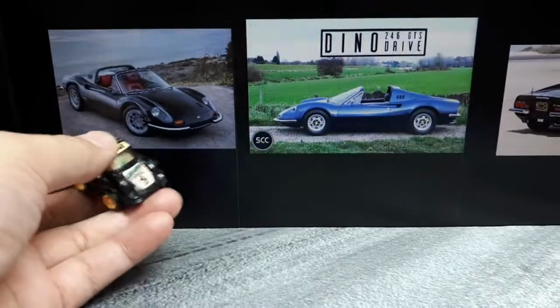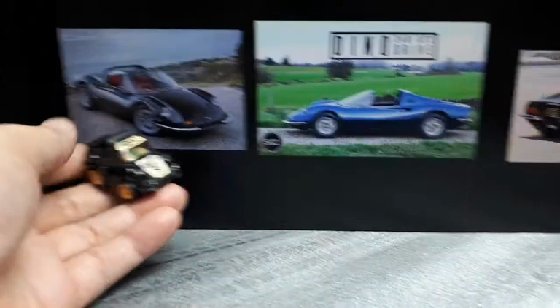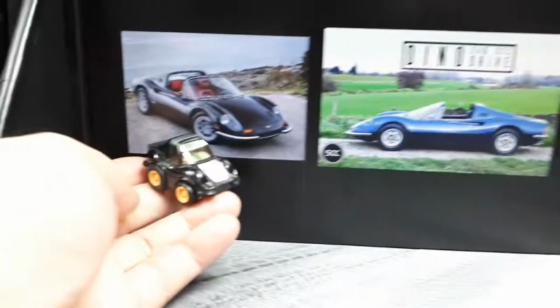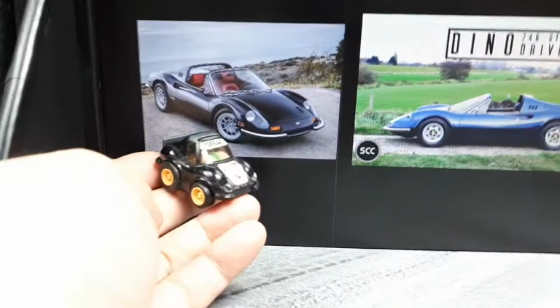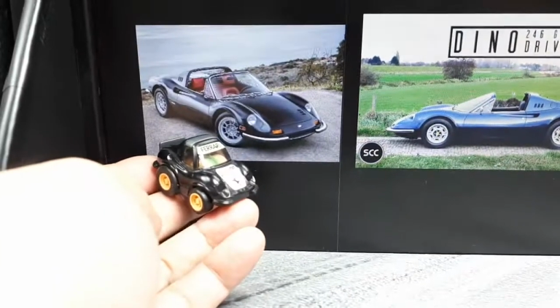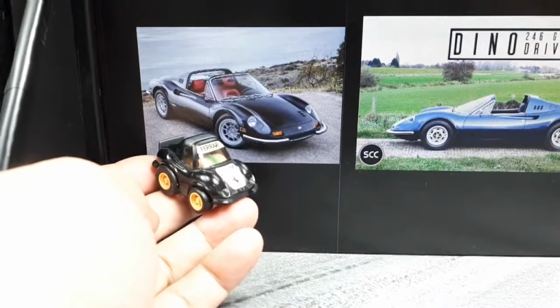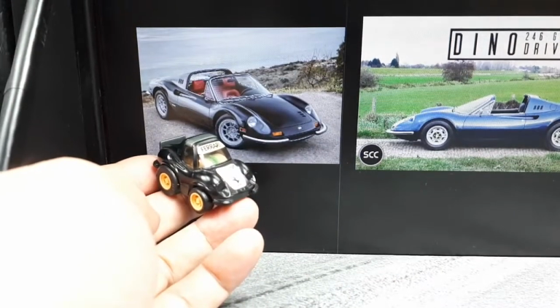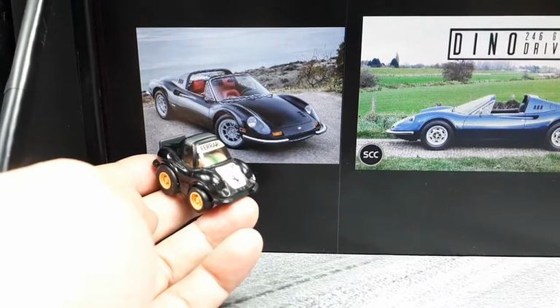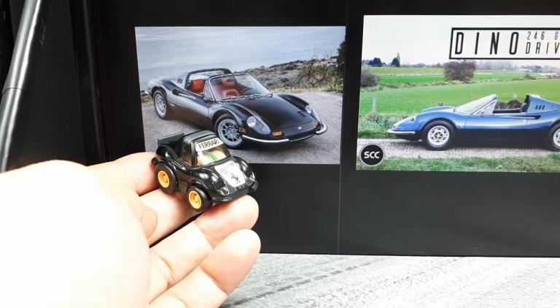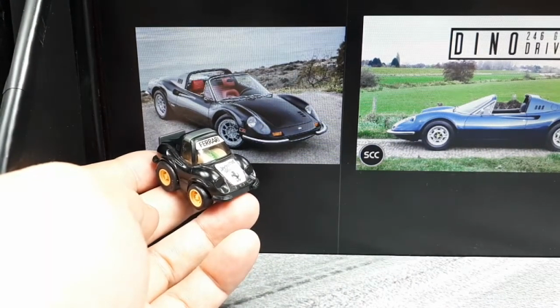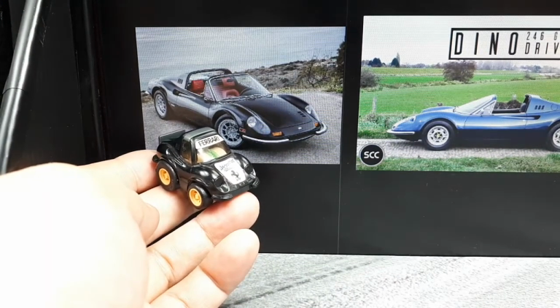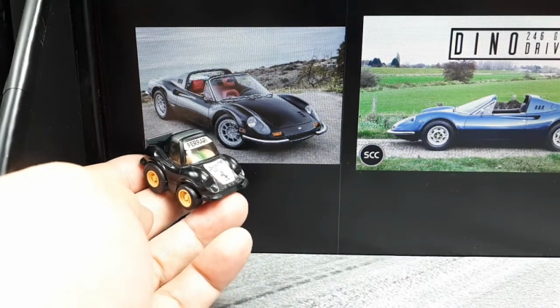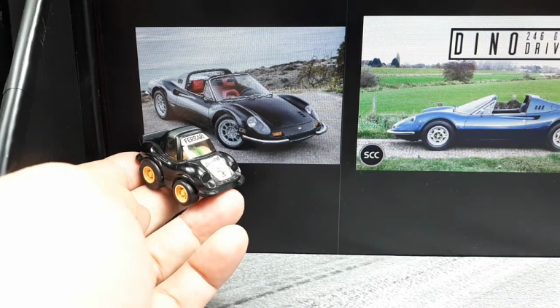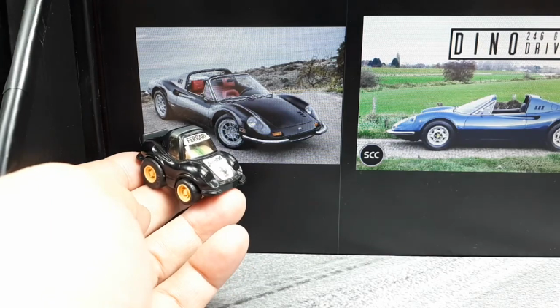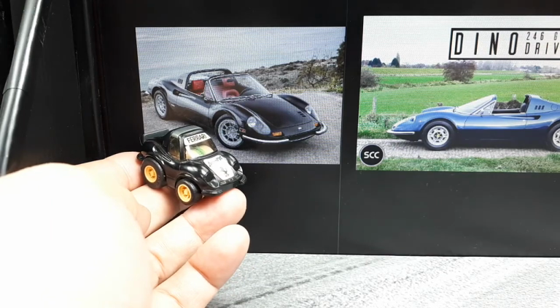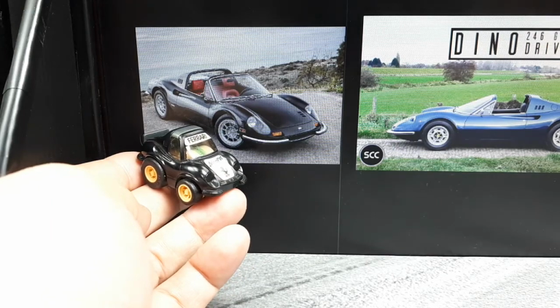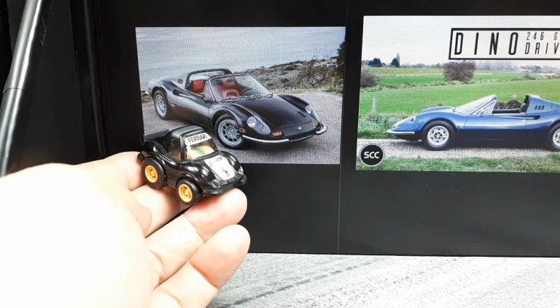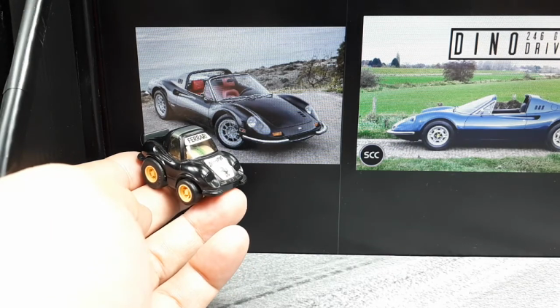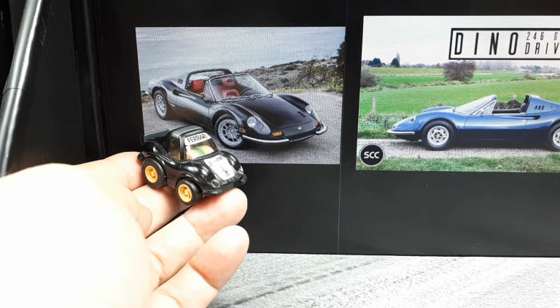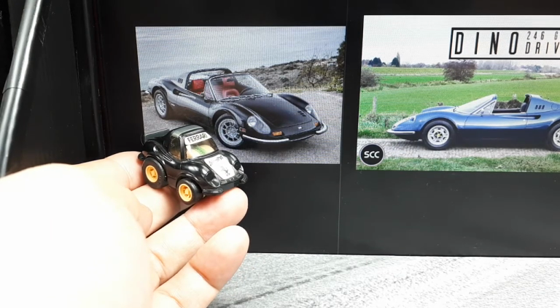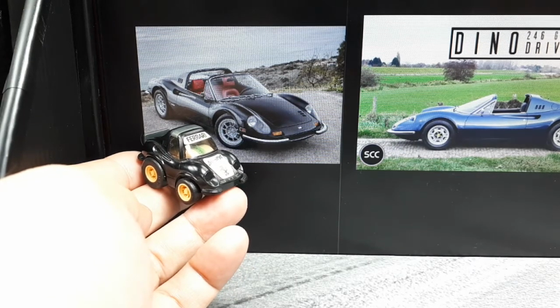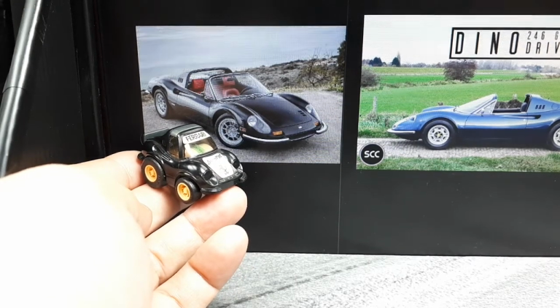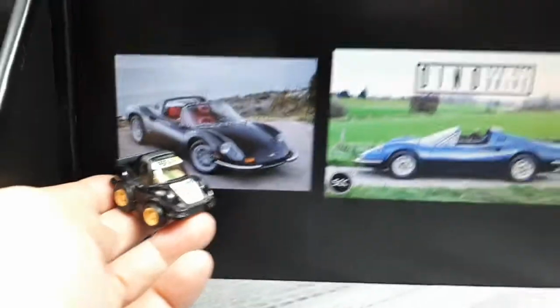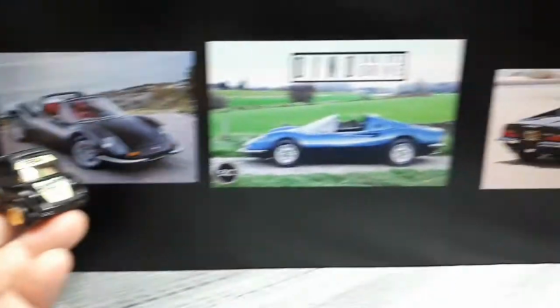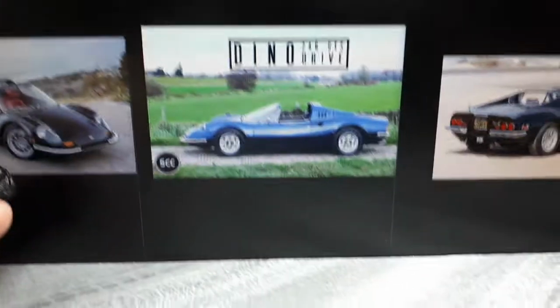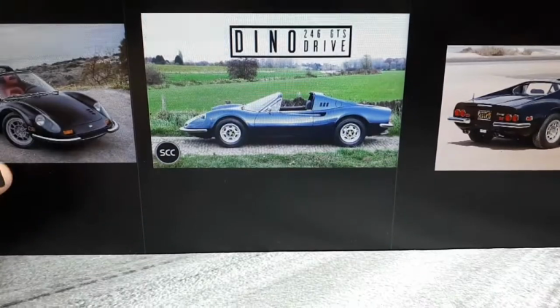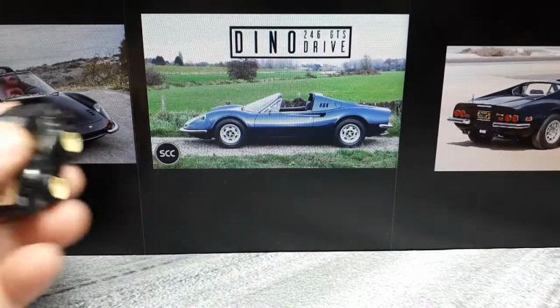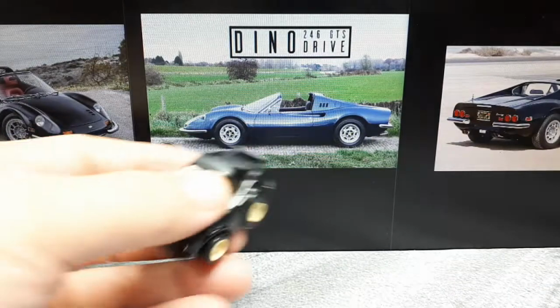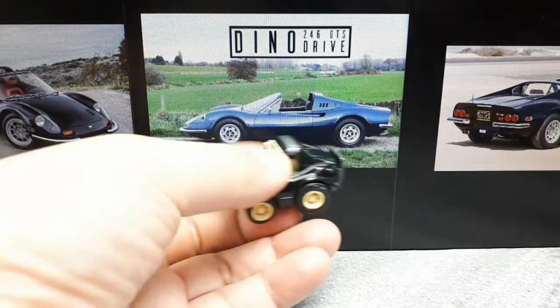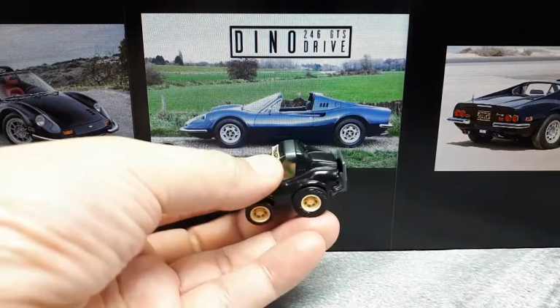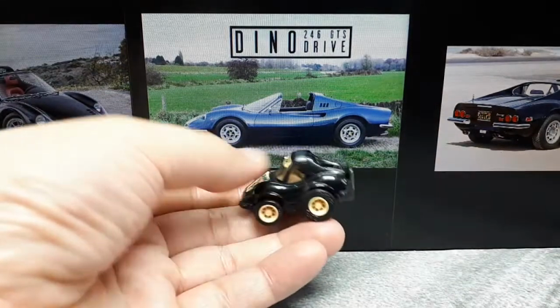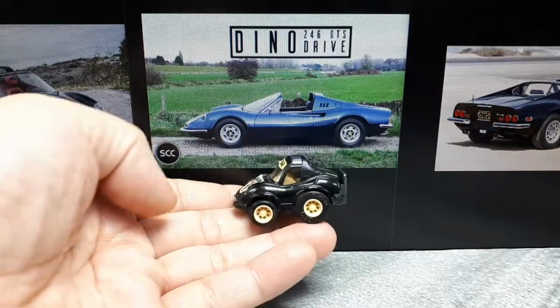This is a Ferrari 246 GTS — it literally says so on the sticker. This is an attractive car in the real world. Not really sure if it's as attractive as a cartoon, but I like it anyways.